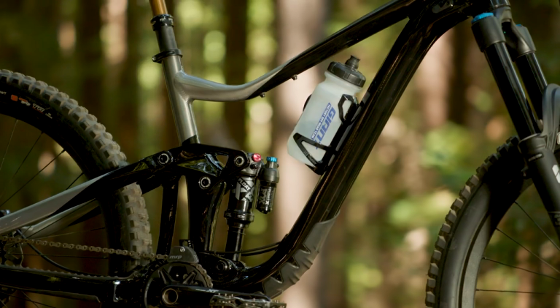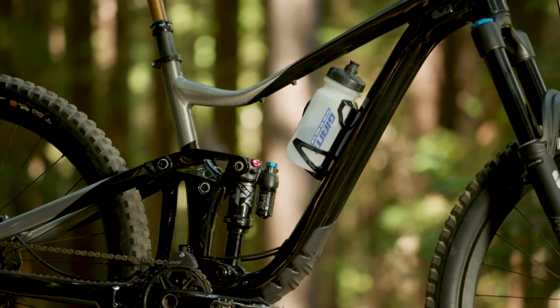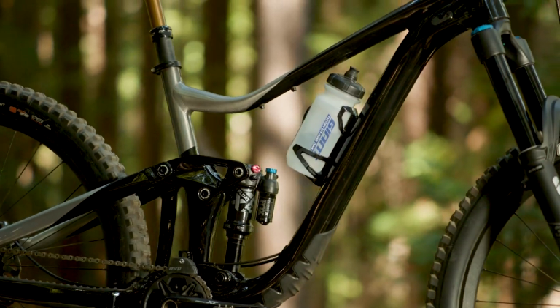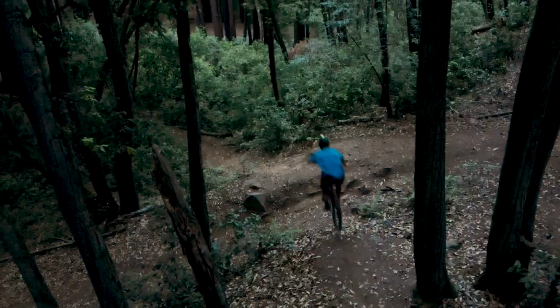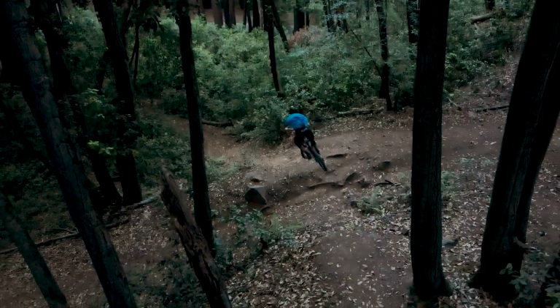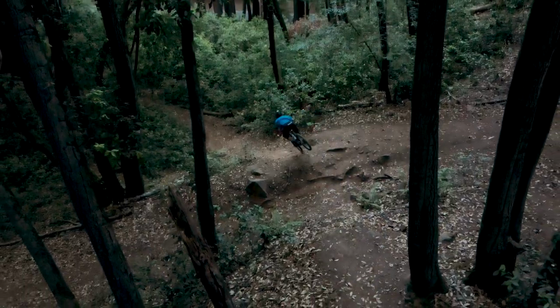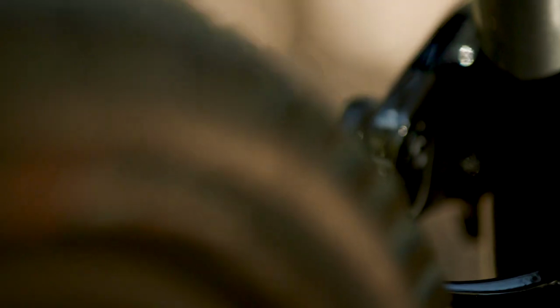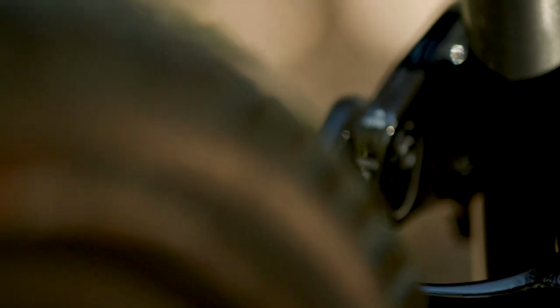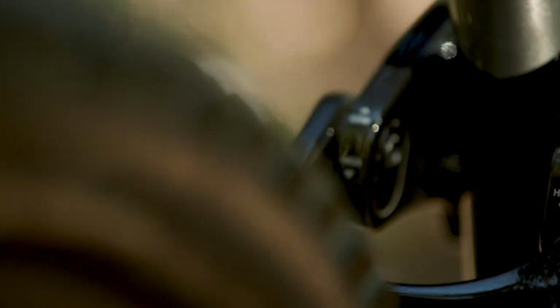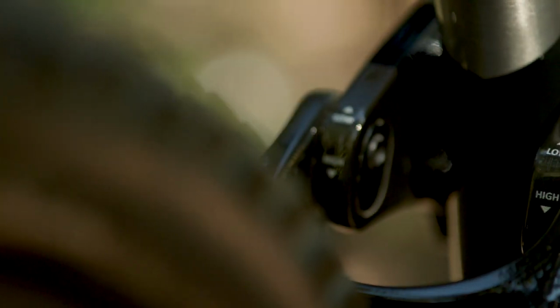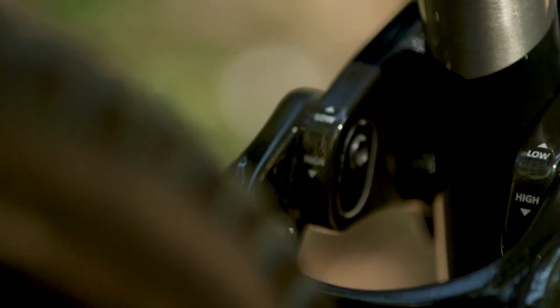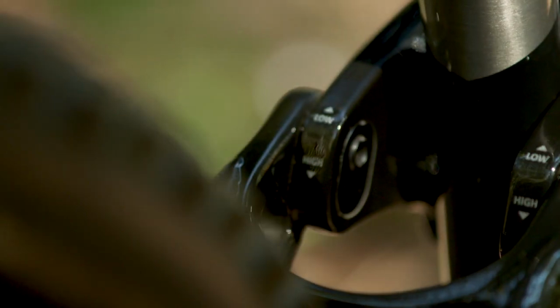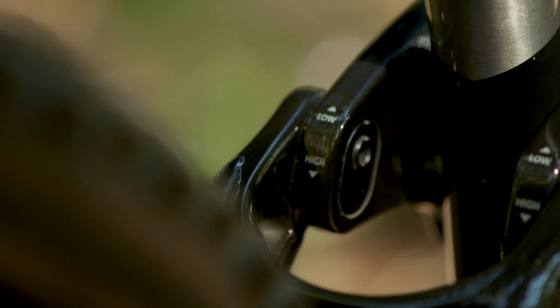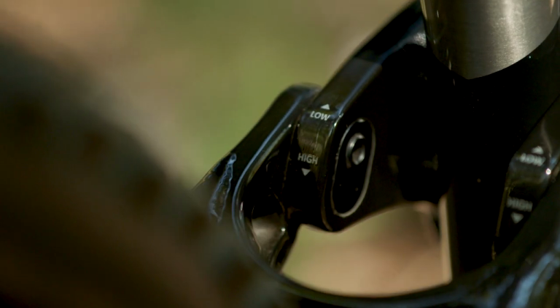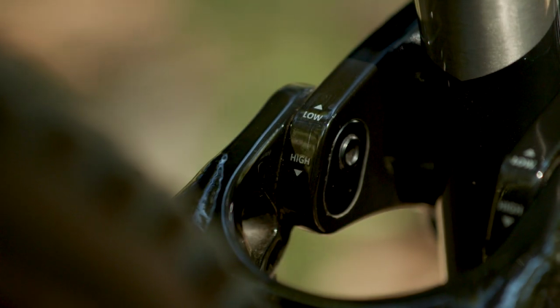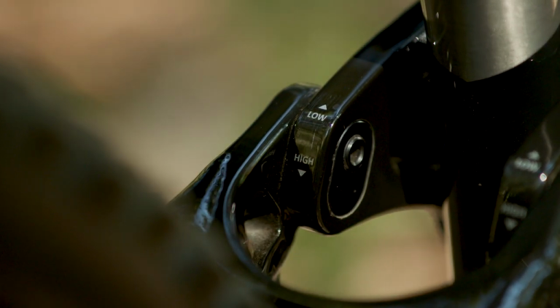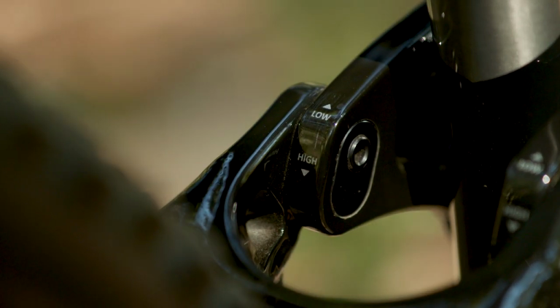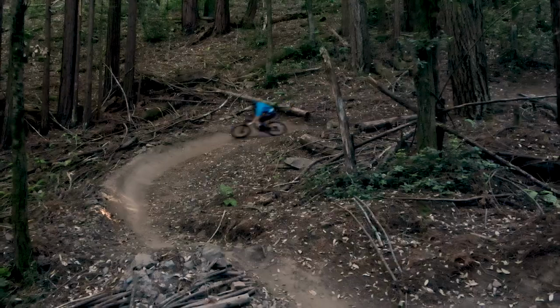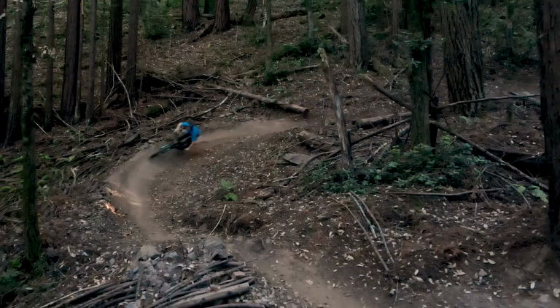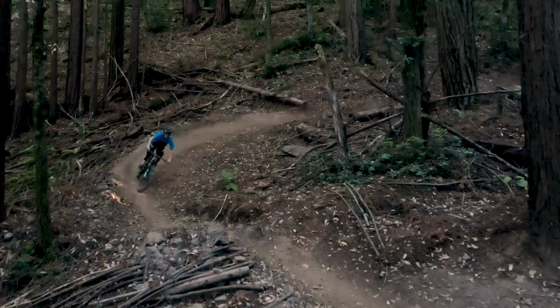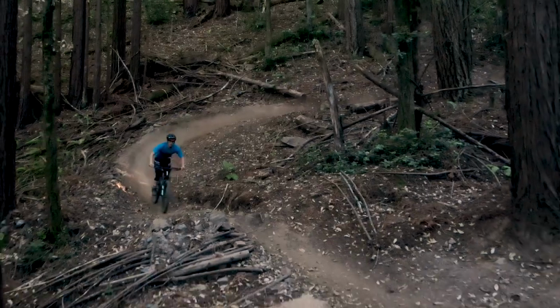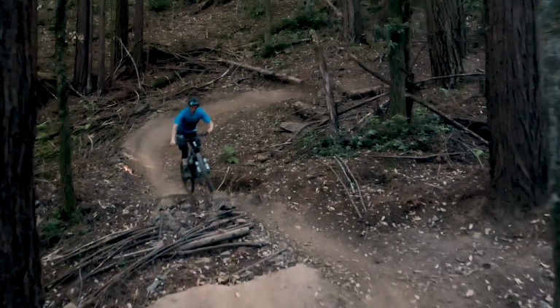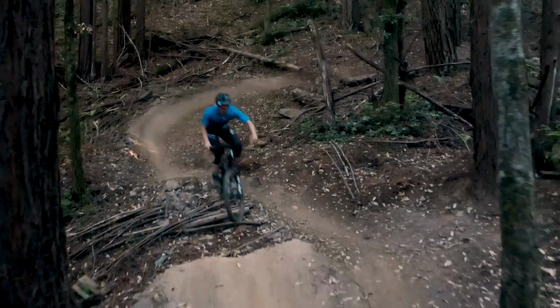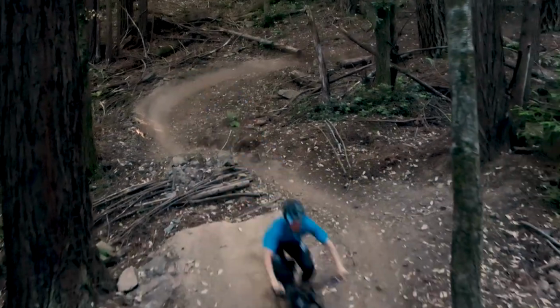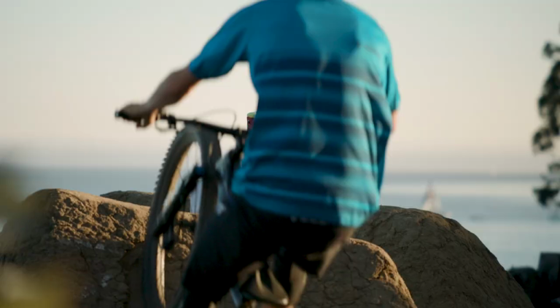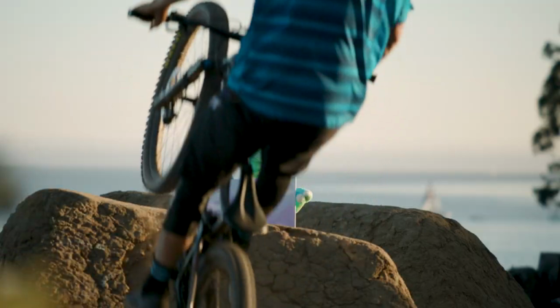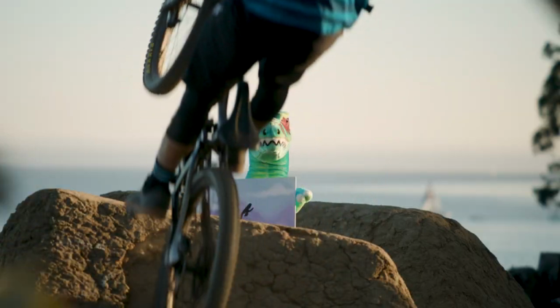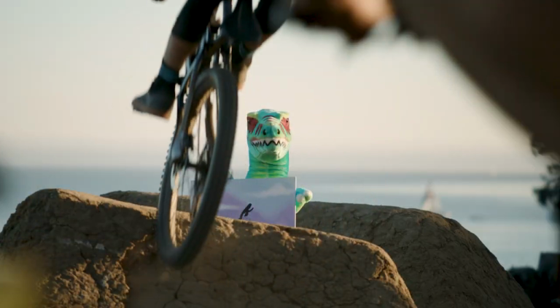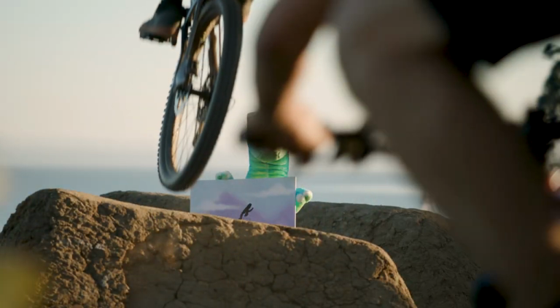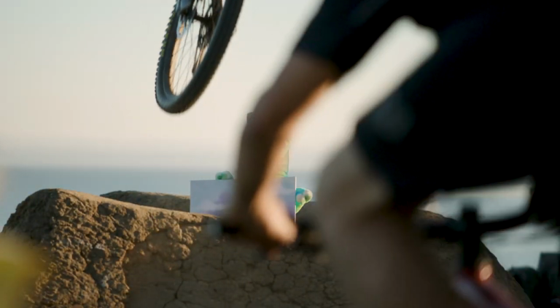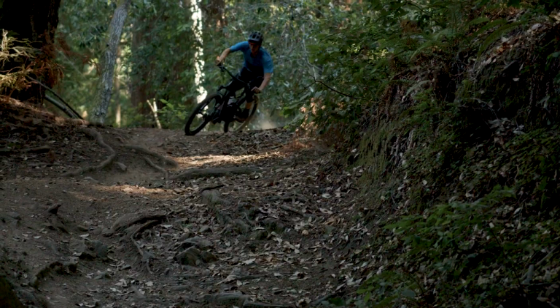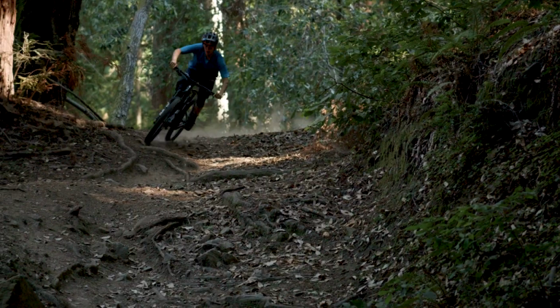My first favorite feature is the flip chip. It allows me to adjust the head angle, seat tube angle, as well as the bottom bracket height, so I can ride everything from dirt jumps to gnarly trails.